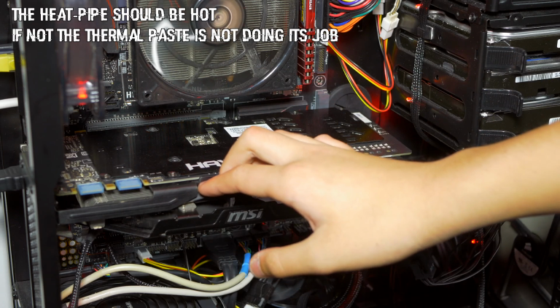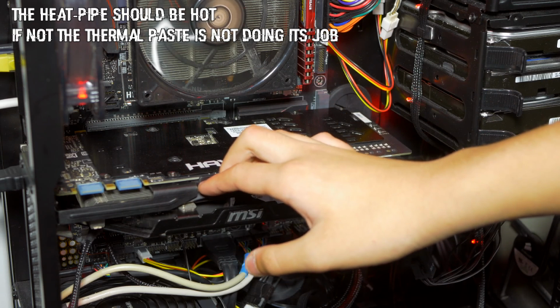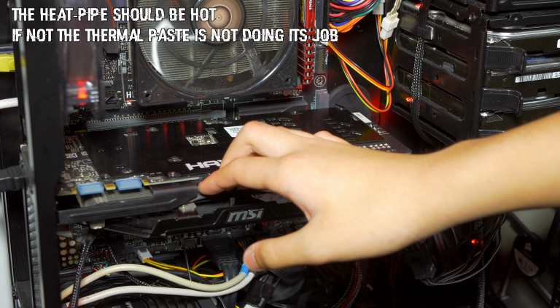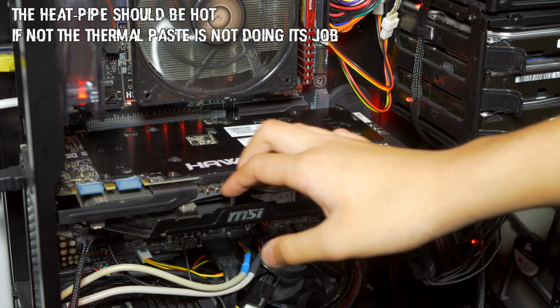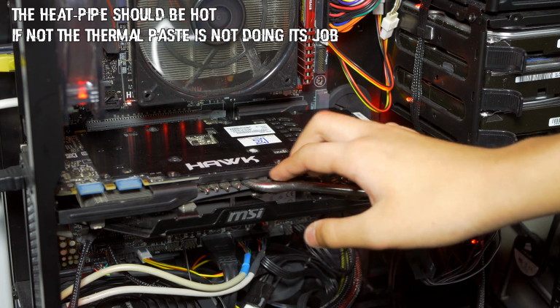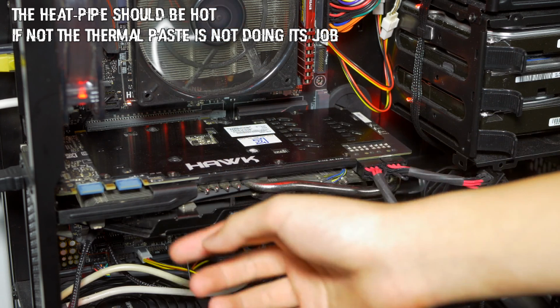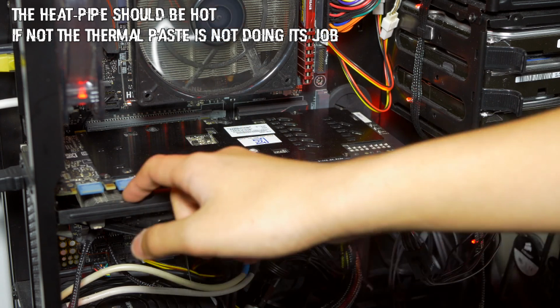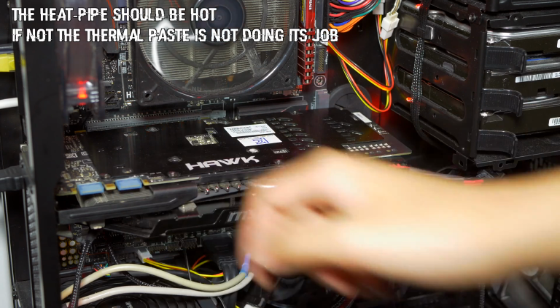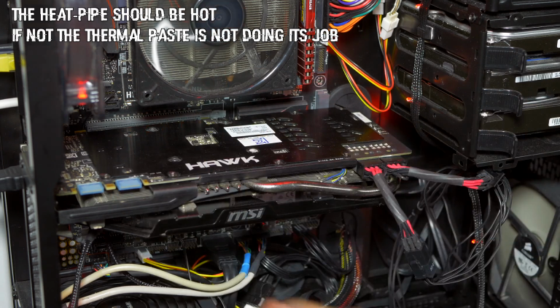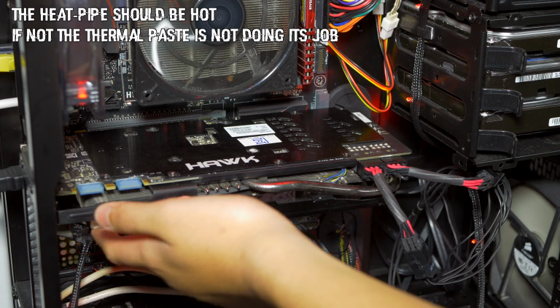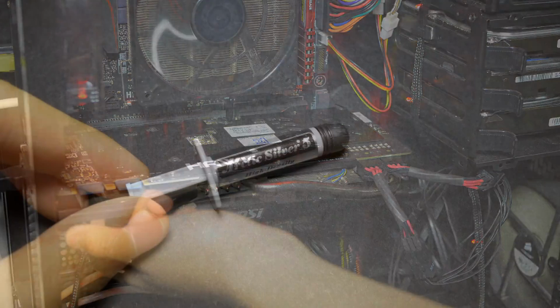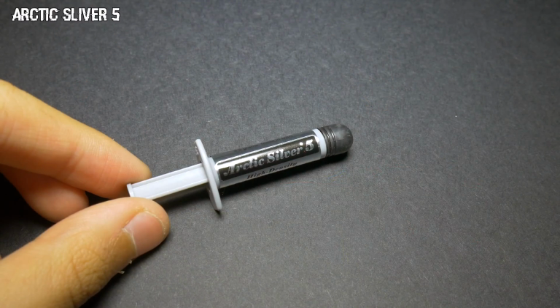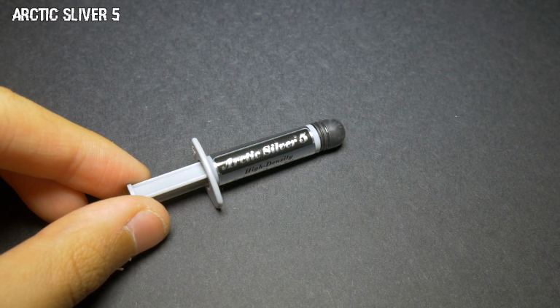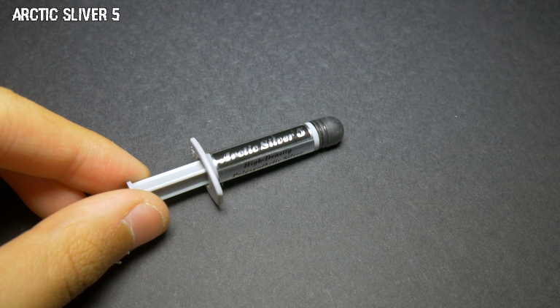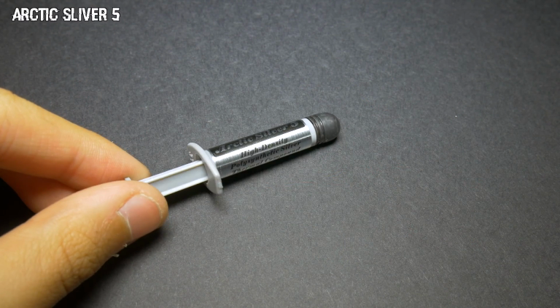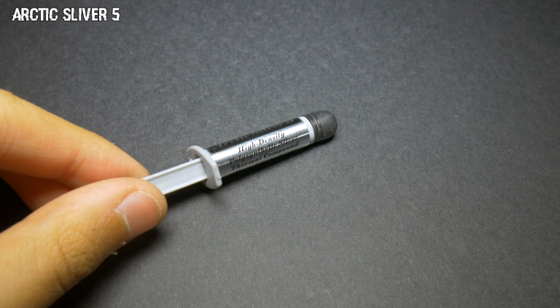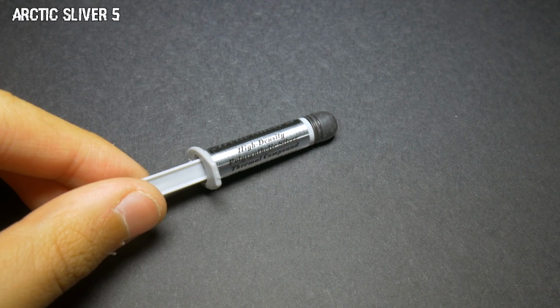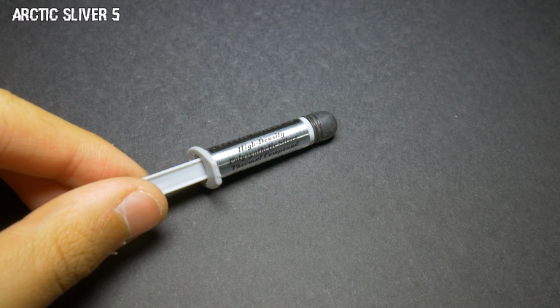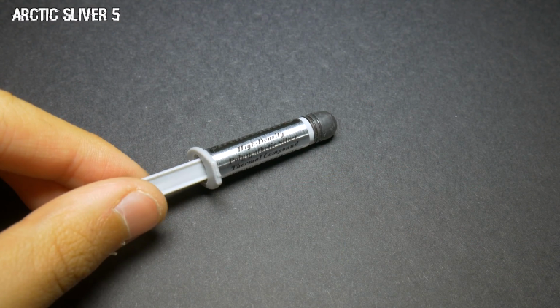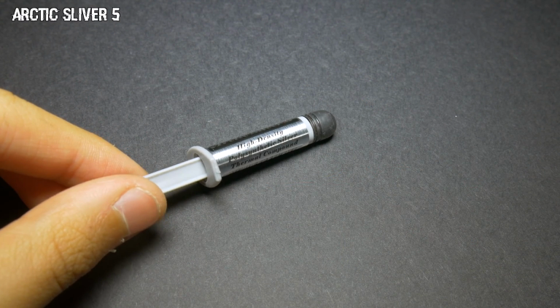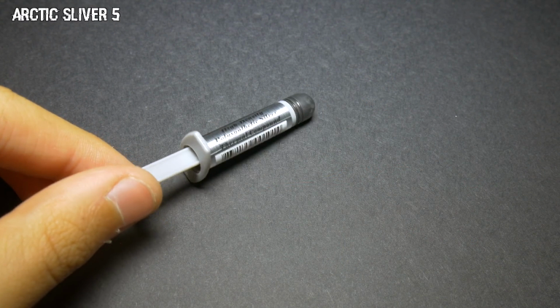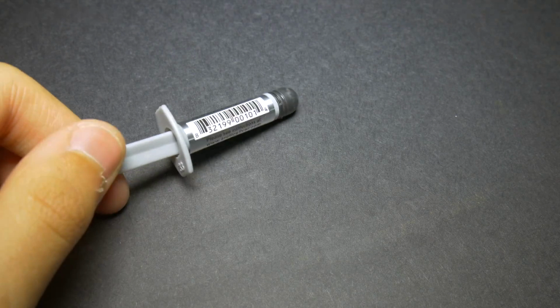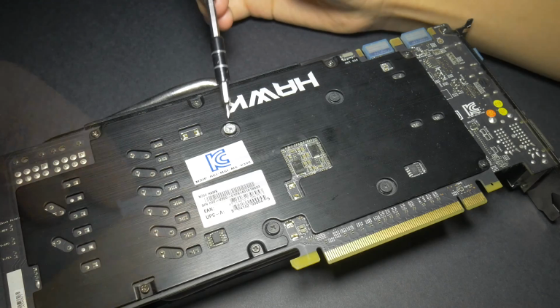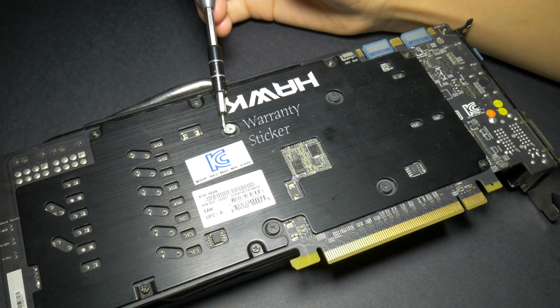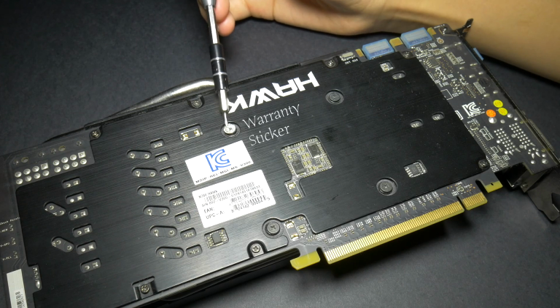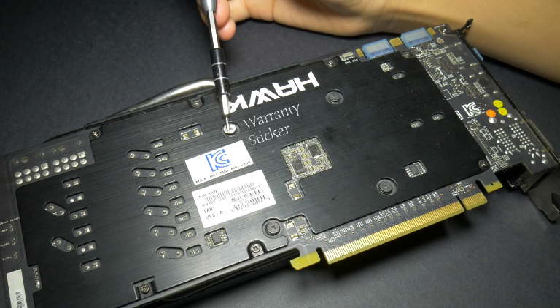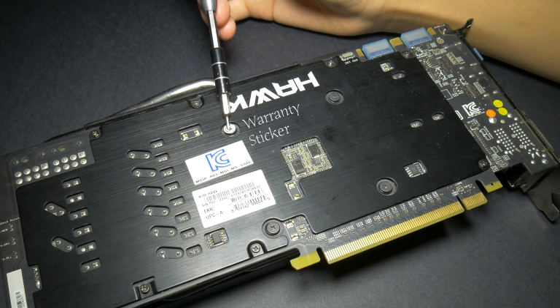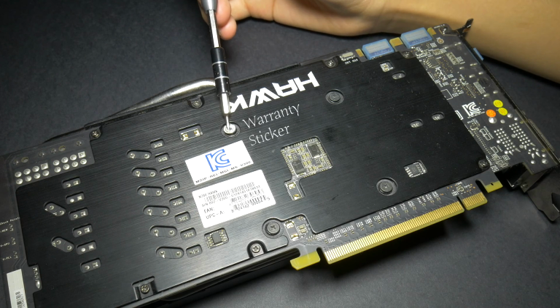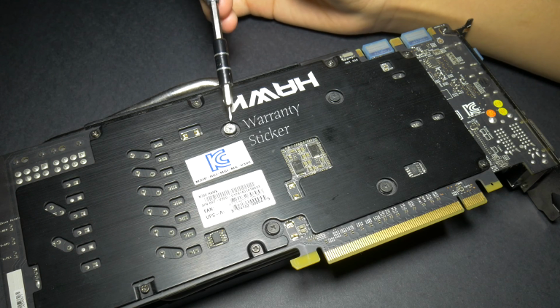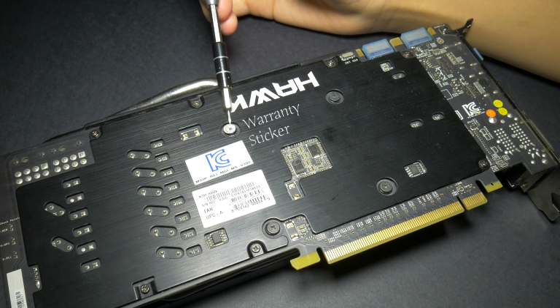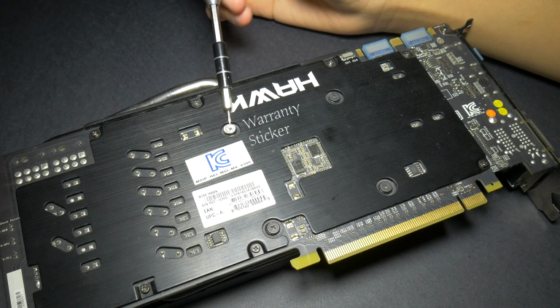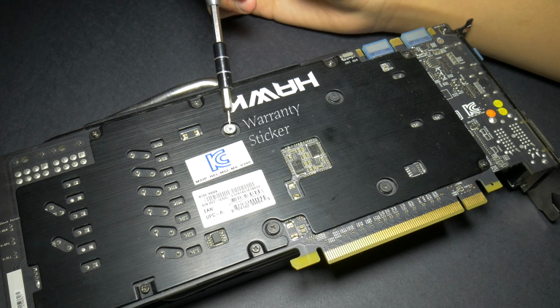The thermal paste is not making good contact between the heatsink and the GPU, so I'll be changing the paste. I'll be using Arctic Silver 5 for my thermal paste. Warning: opening or disassembling the graphics card could void your warranty.